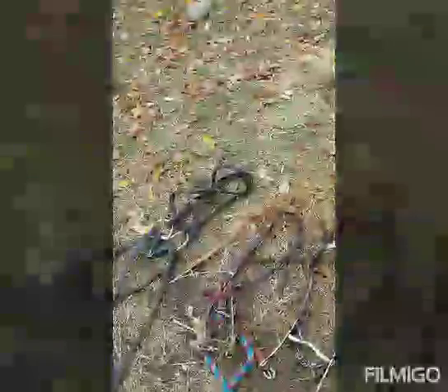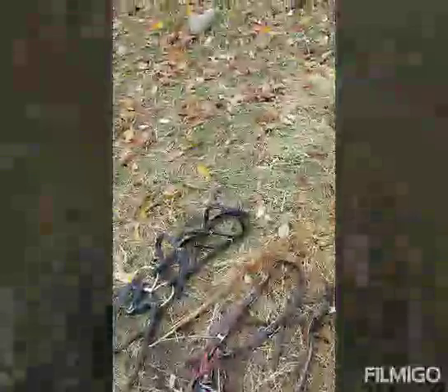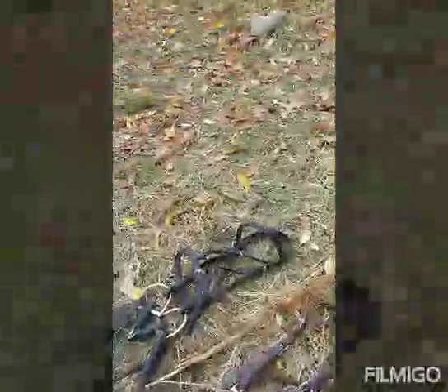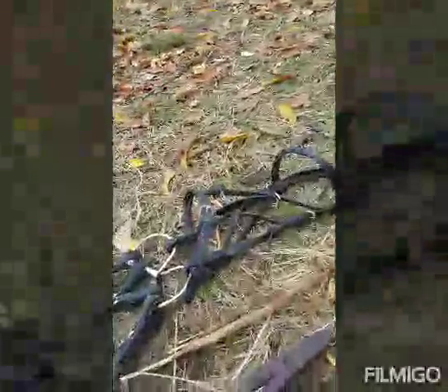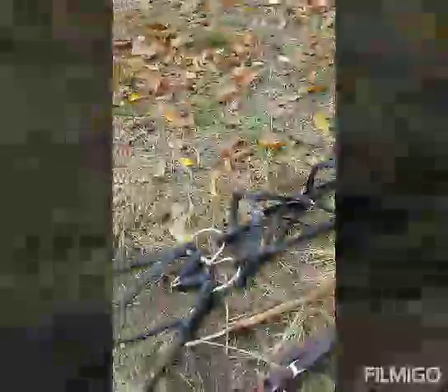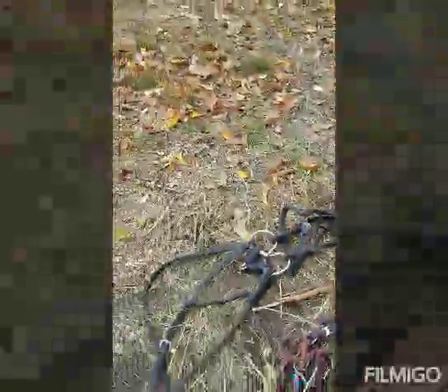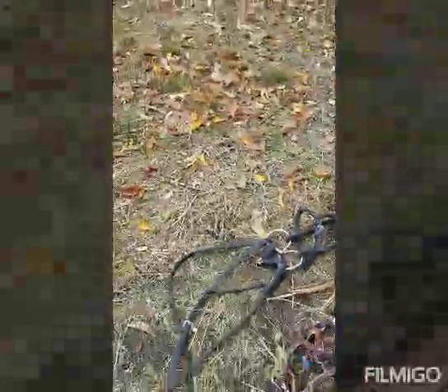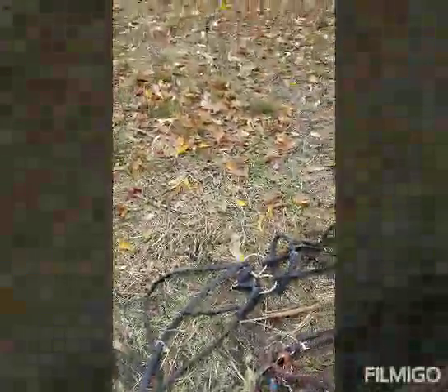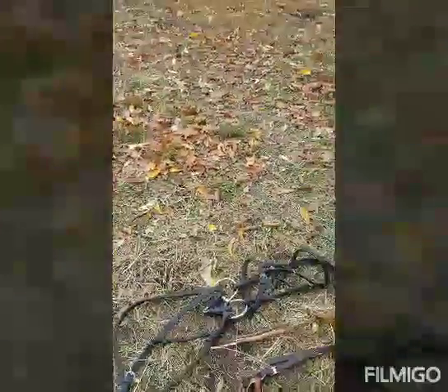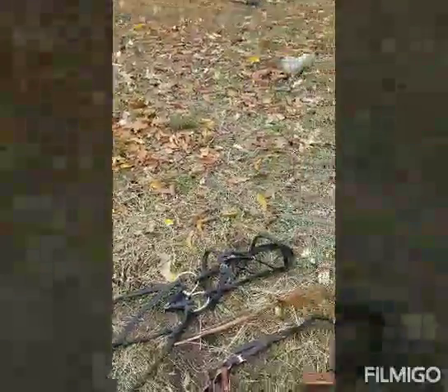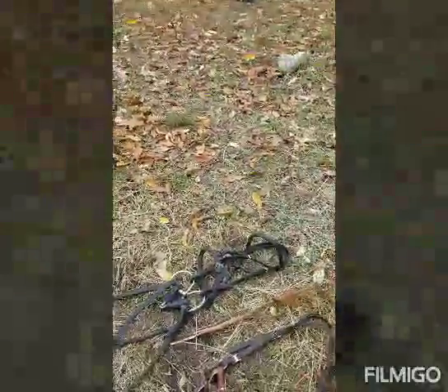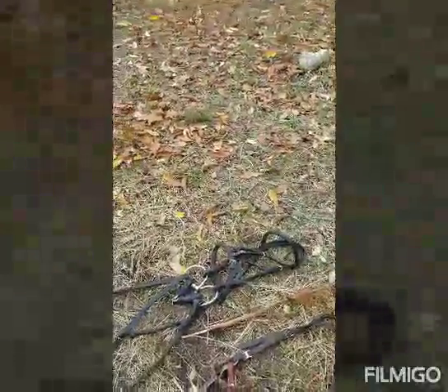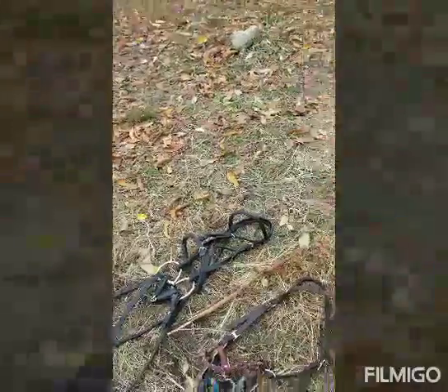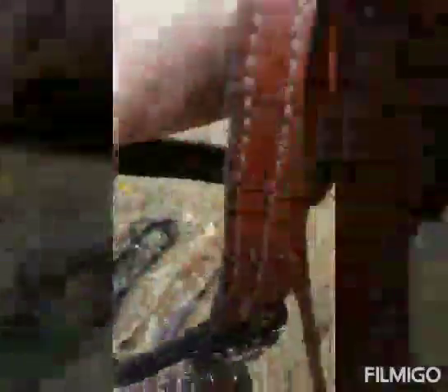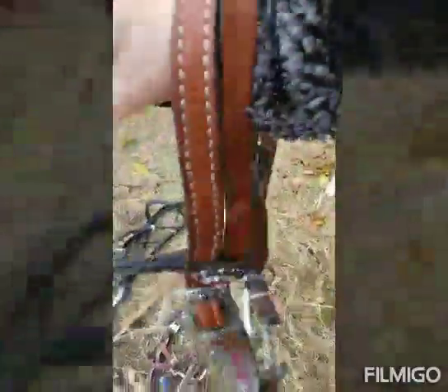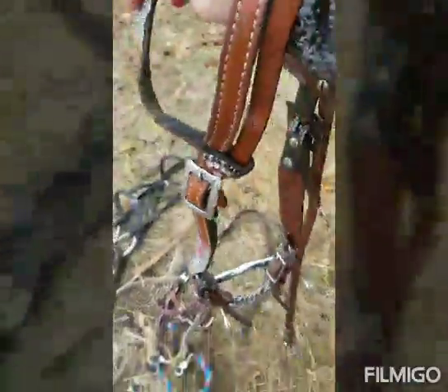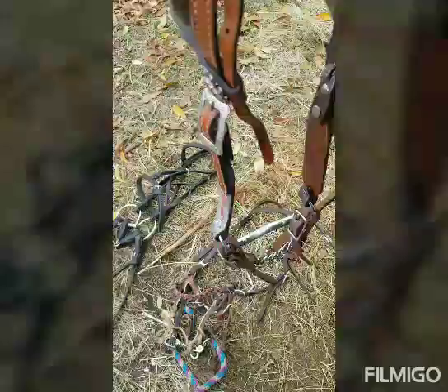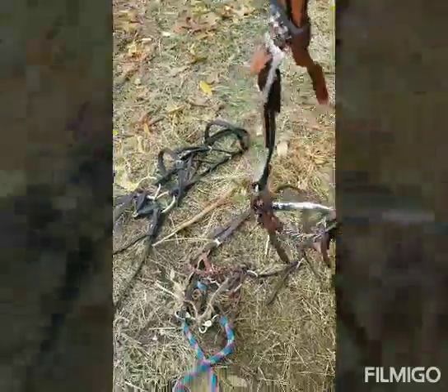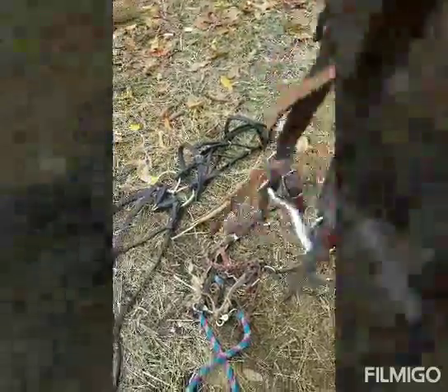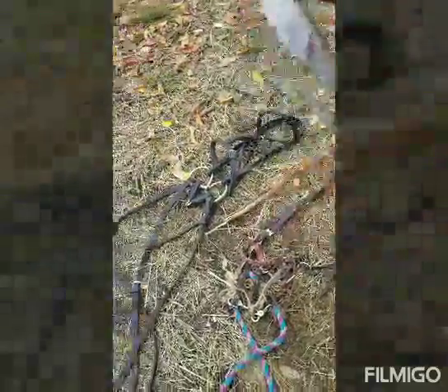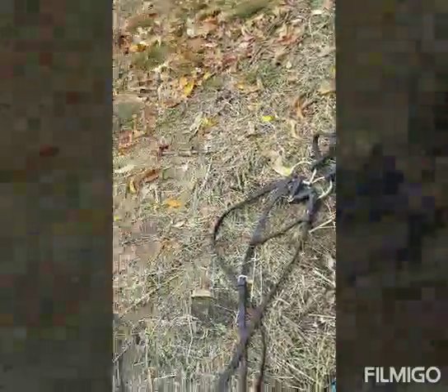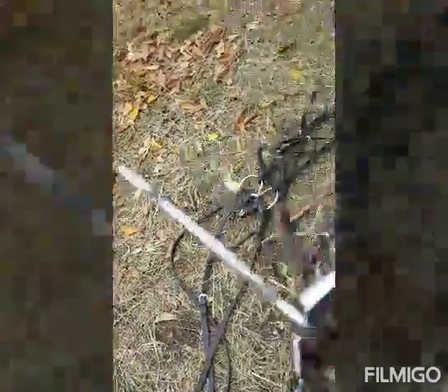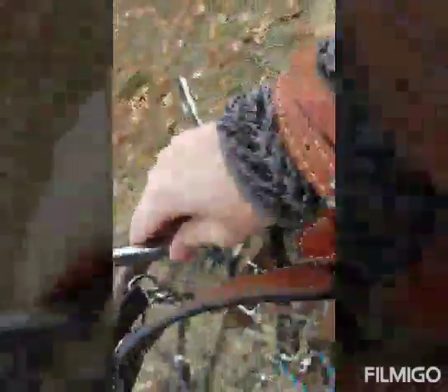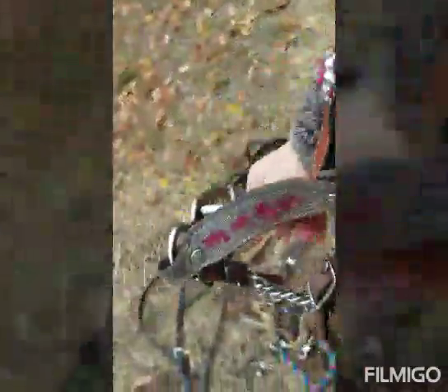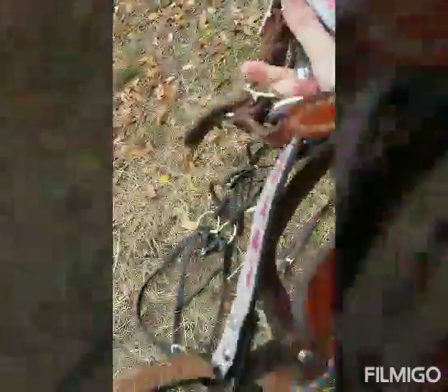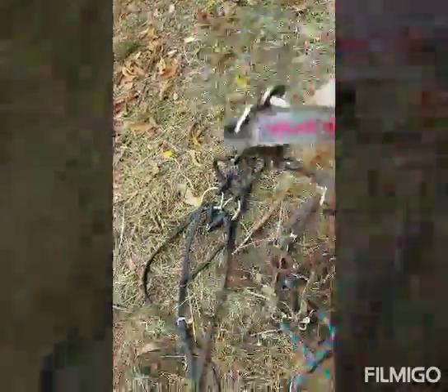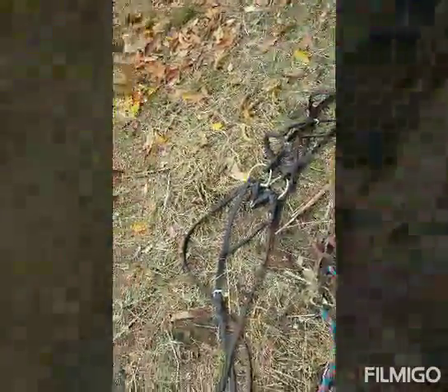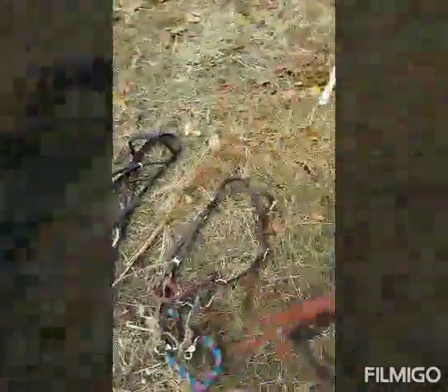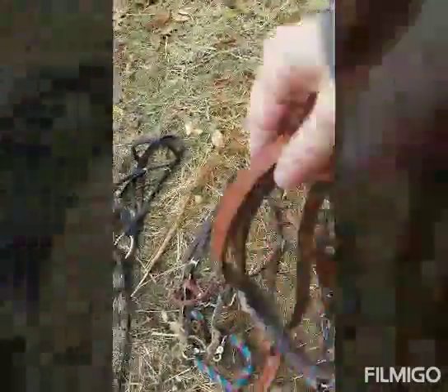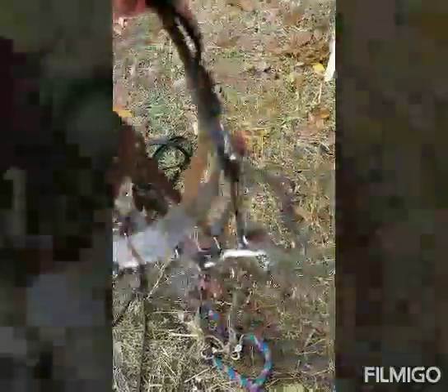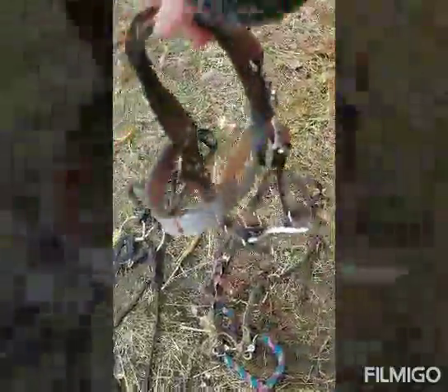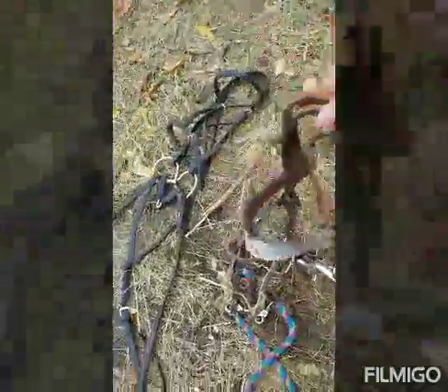This is called a headstall. See how it only has straps around the ears right here and is bare around here. It just has the bit and the chin strap. So that is called a headstall.